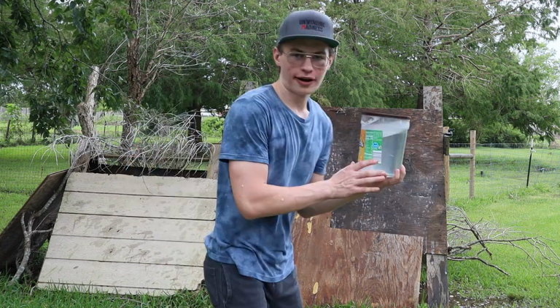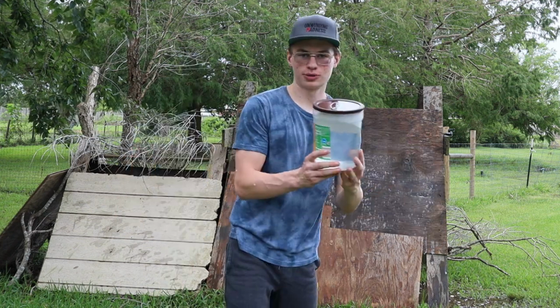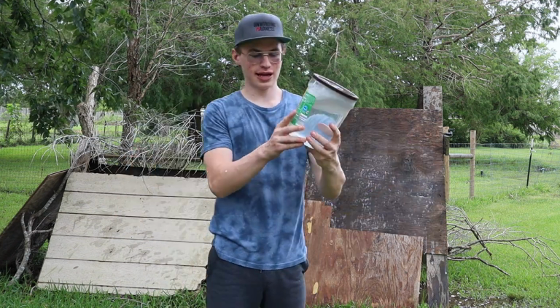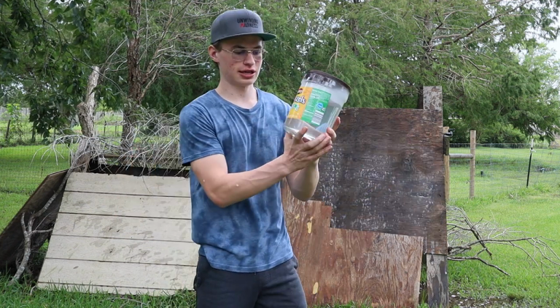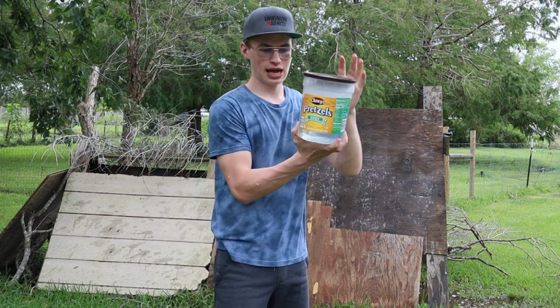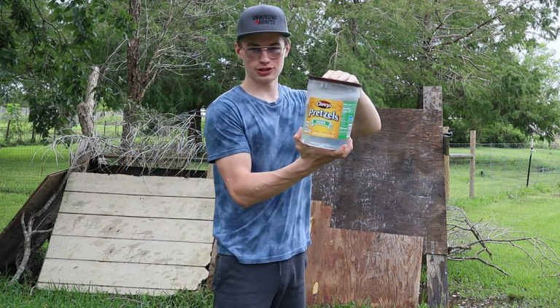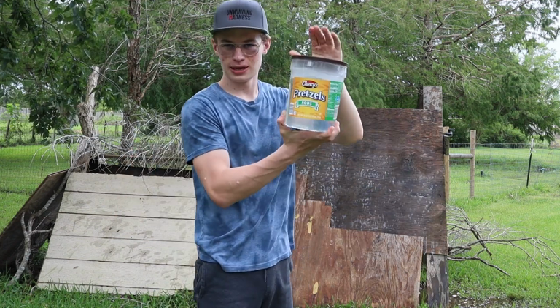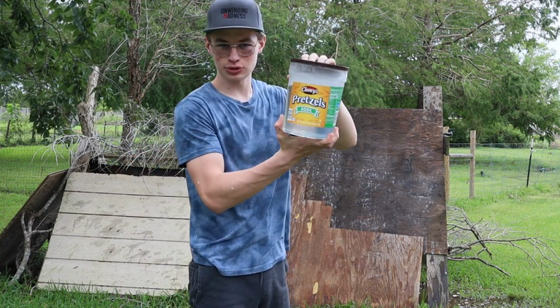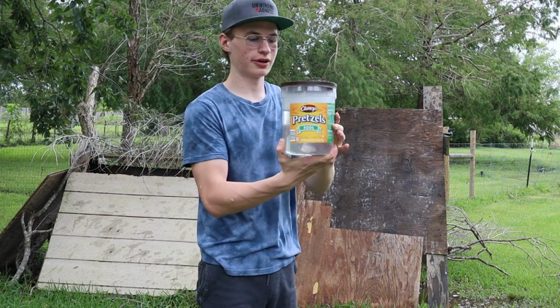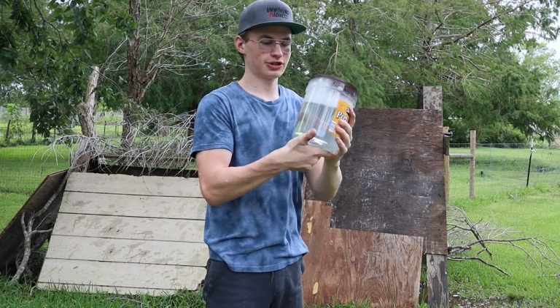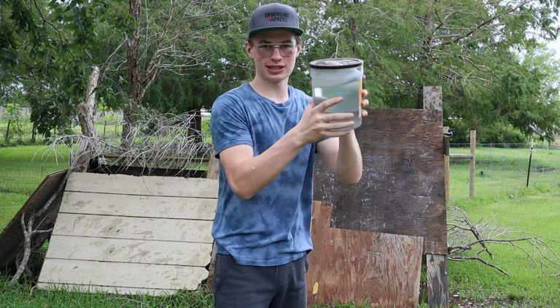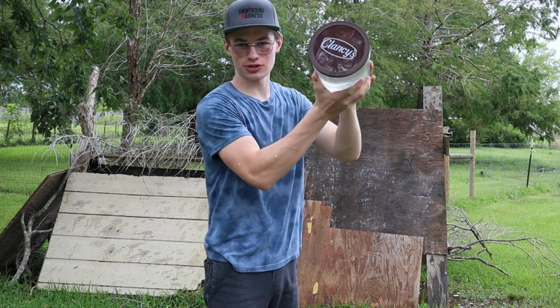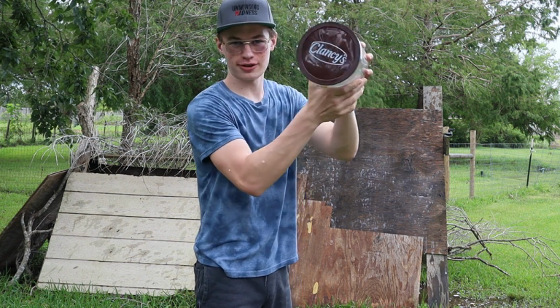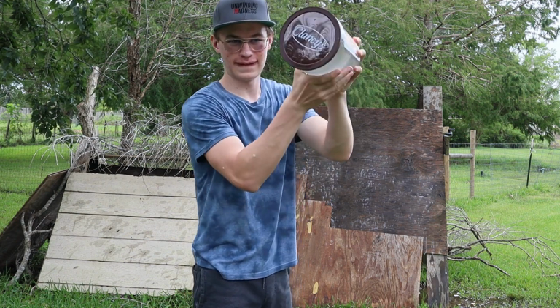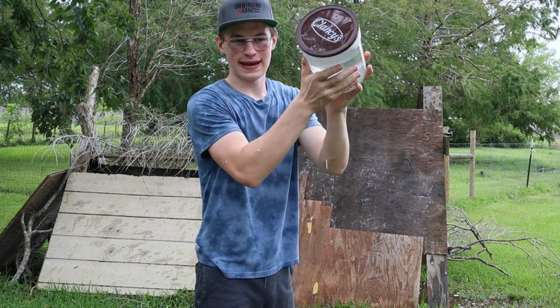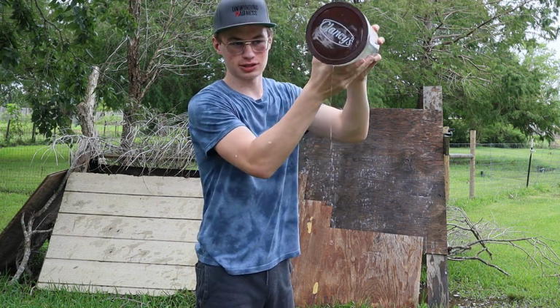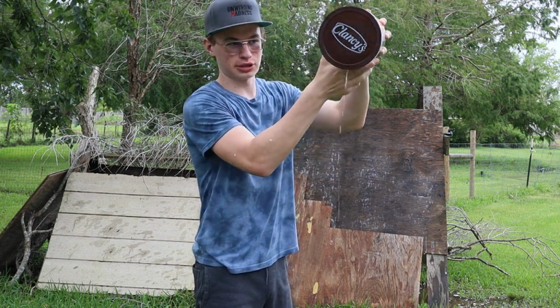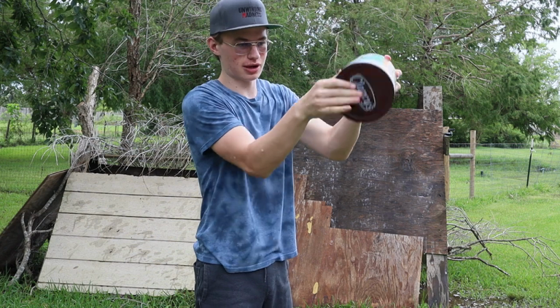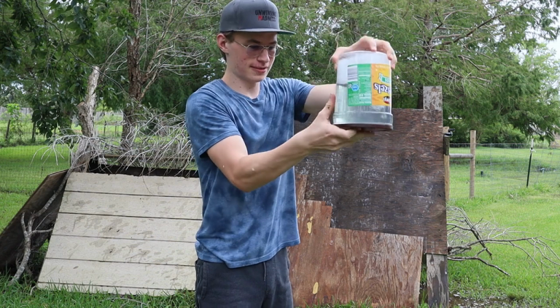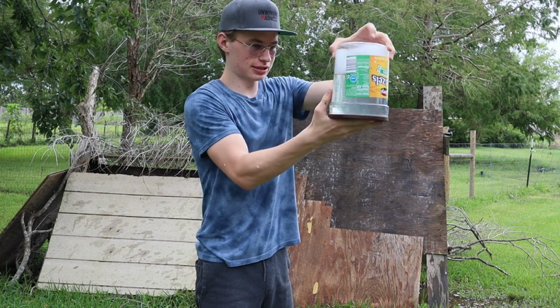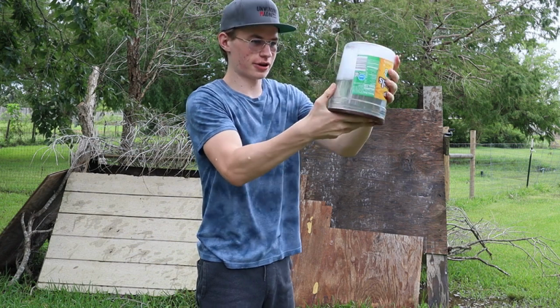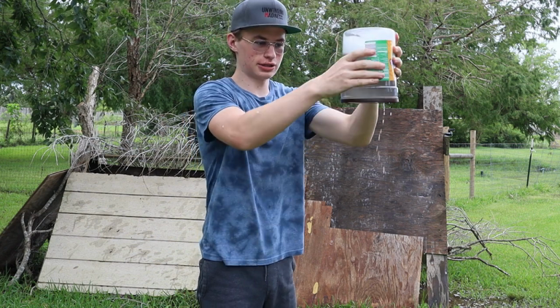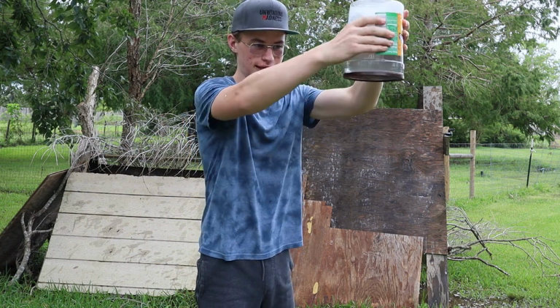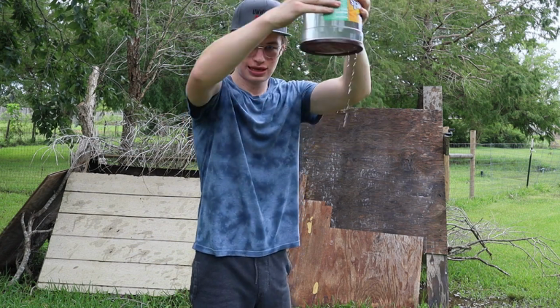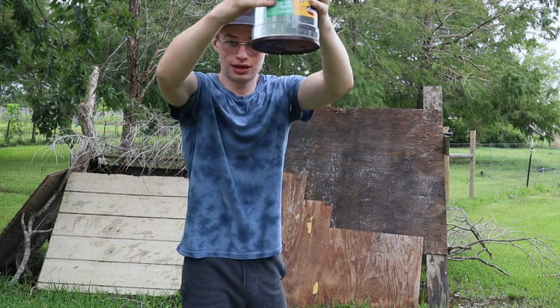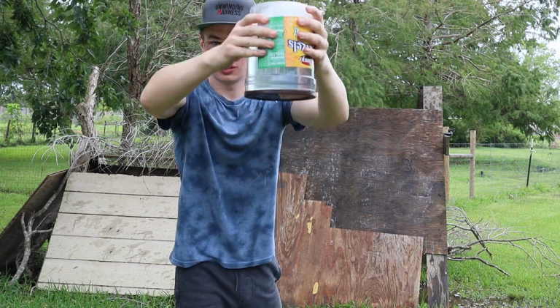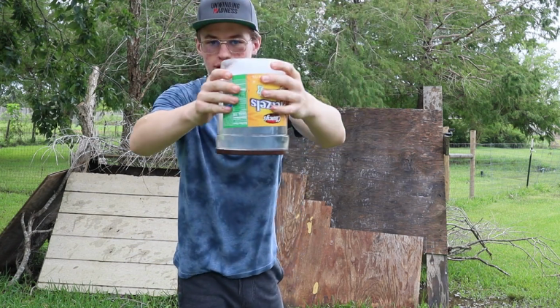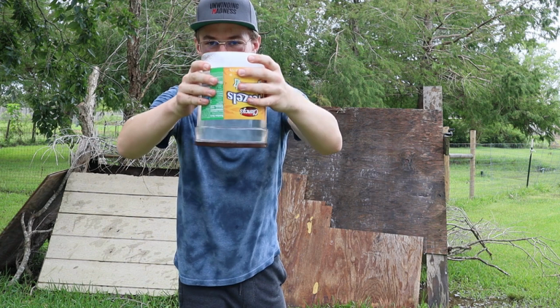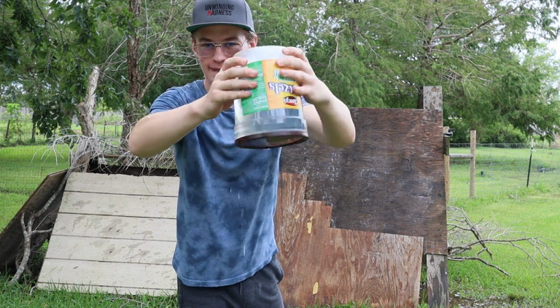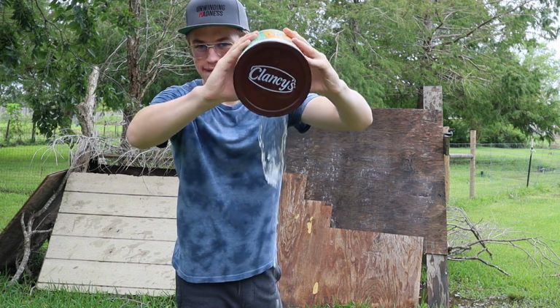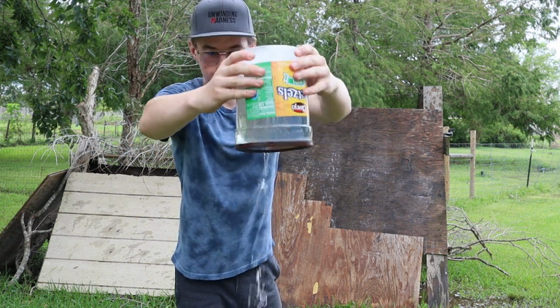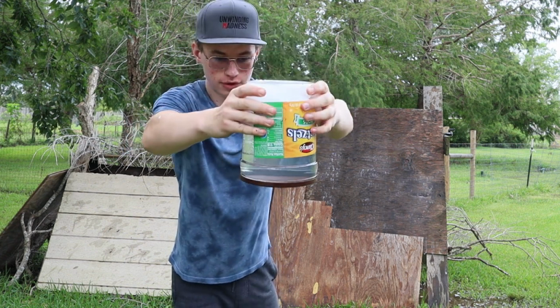Alright folks, so what we have next — Clancy's Pretzel Jar. As you can see it says Clancy's right here. And that is an impressive — this is a very impressive seal. Look at this. There's — oh.